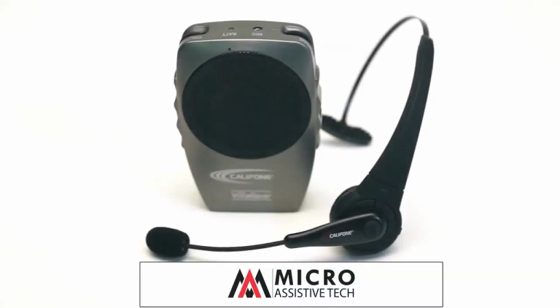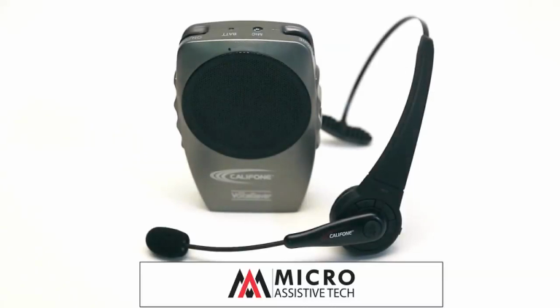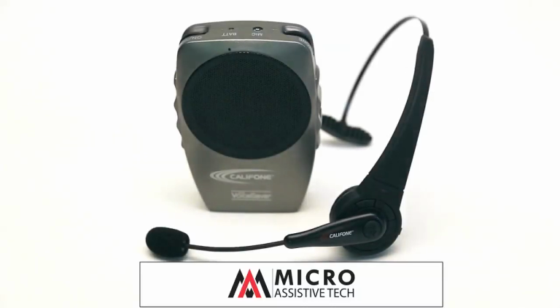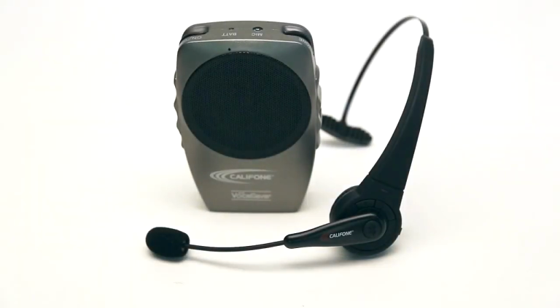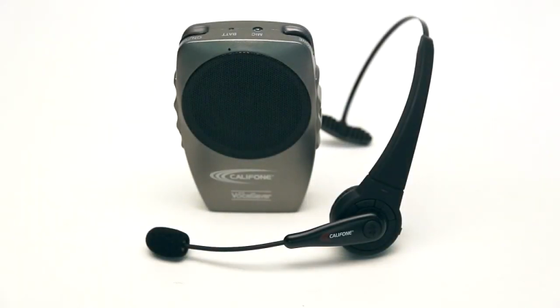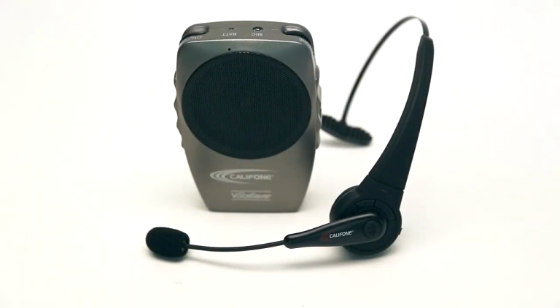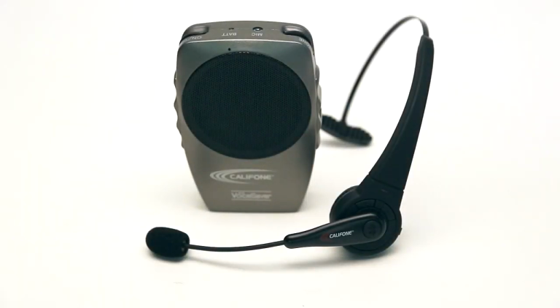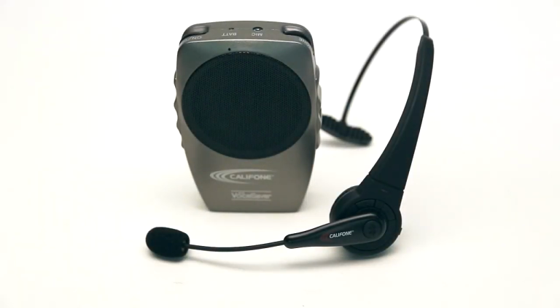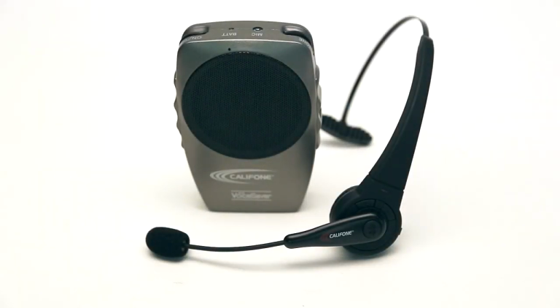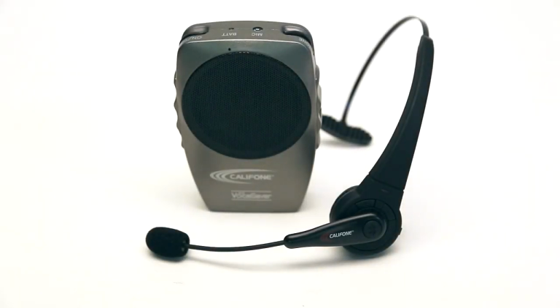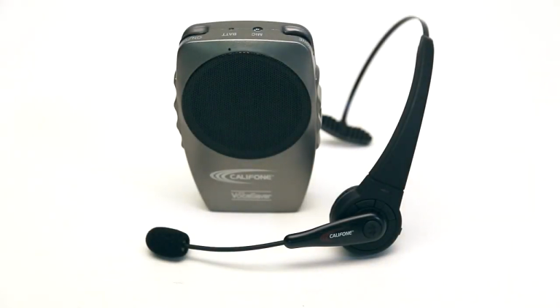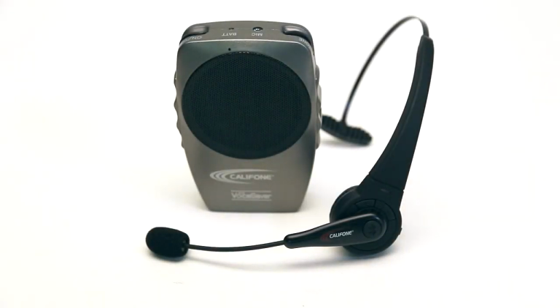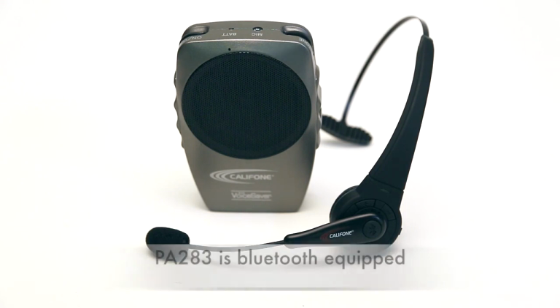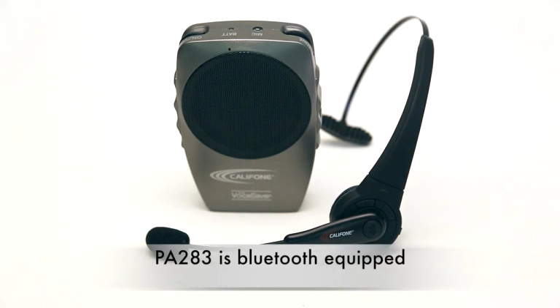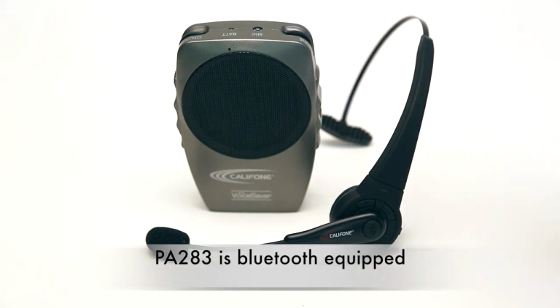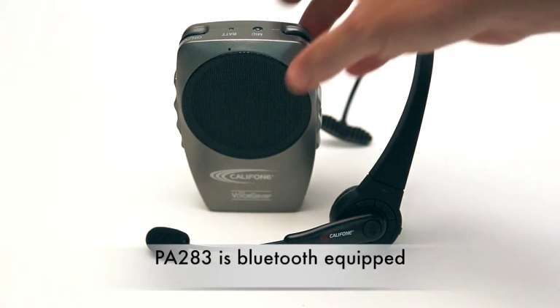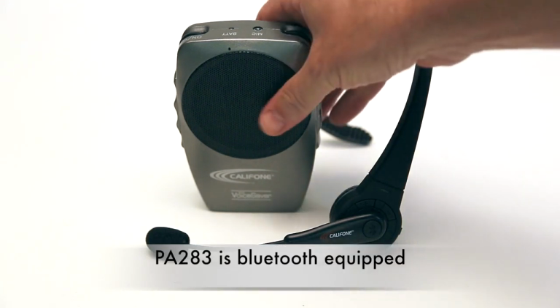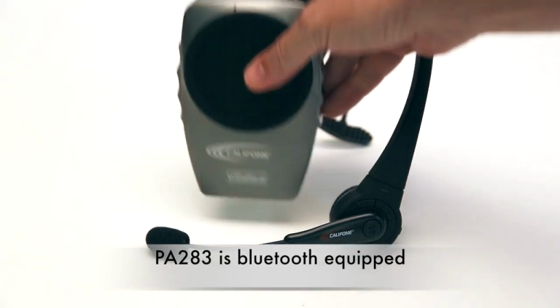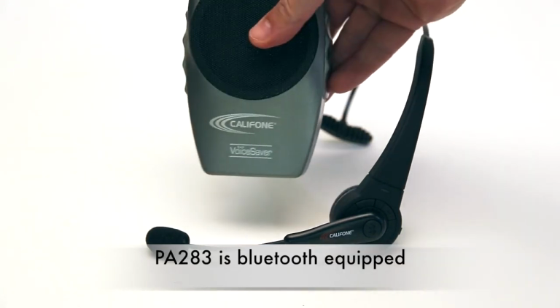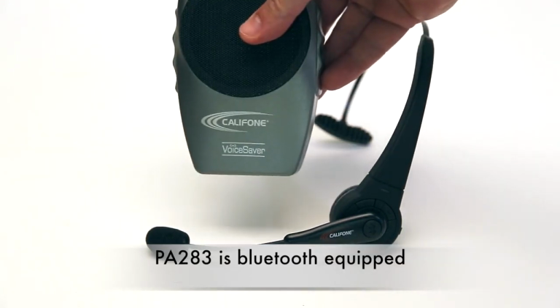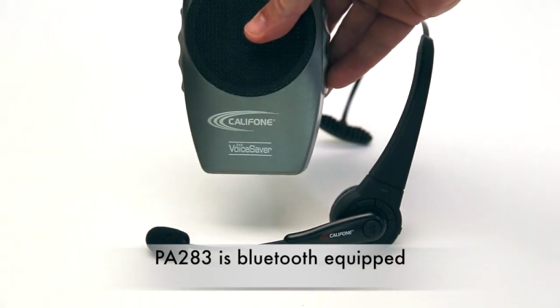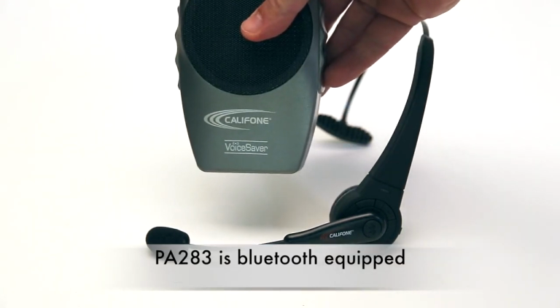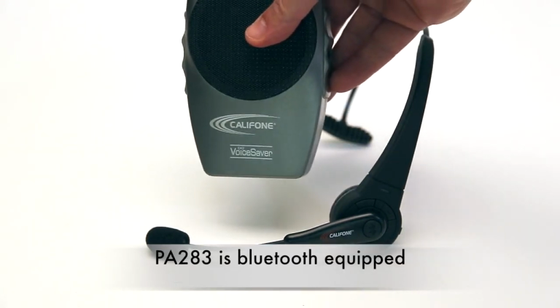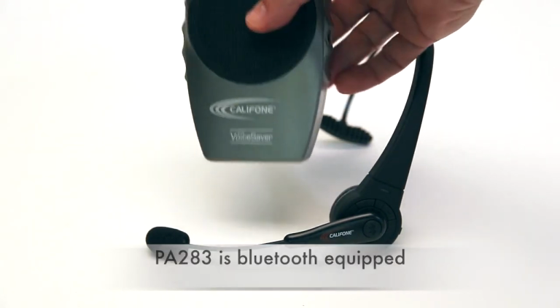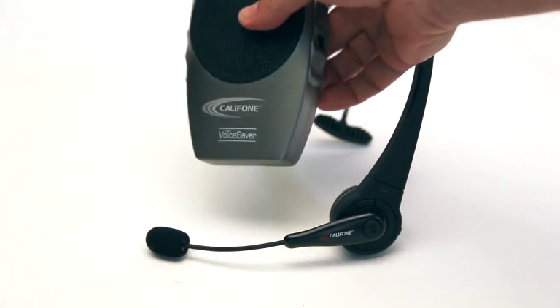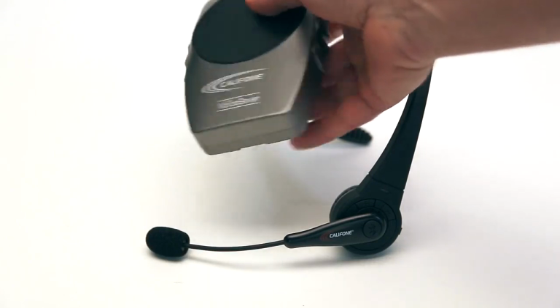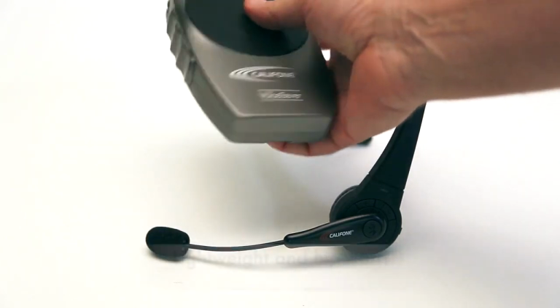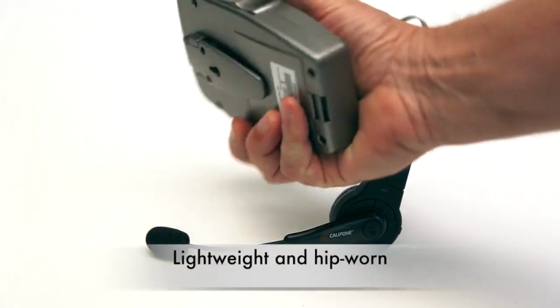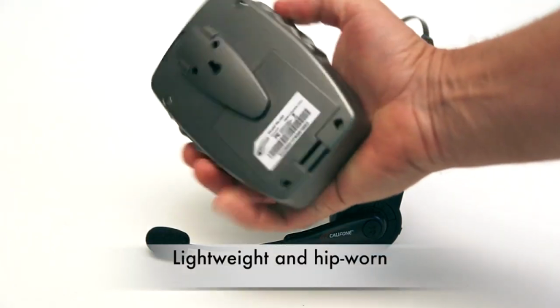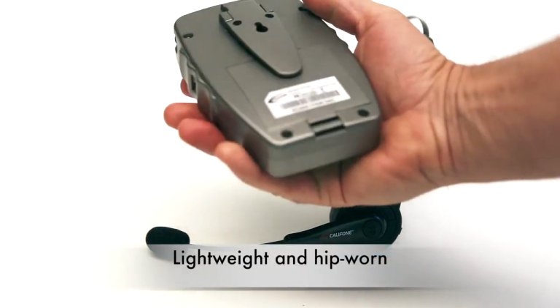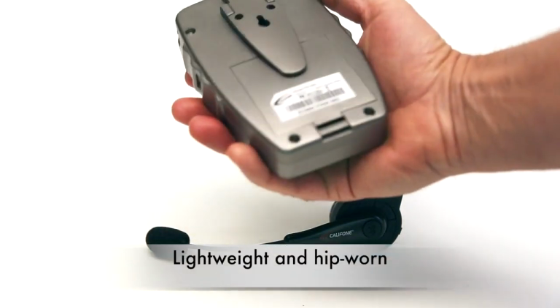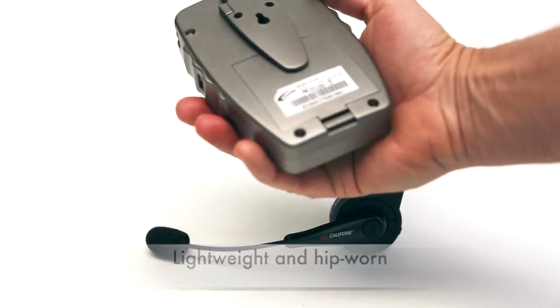I'm proud to announce the next in the line of our award-winning Voice Saver portable PA. It's the new PA-283. It is a Bluetooth-equipped model. It's 3 watts, lightweight, hip-worn.